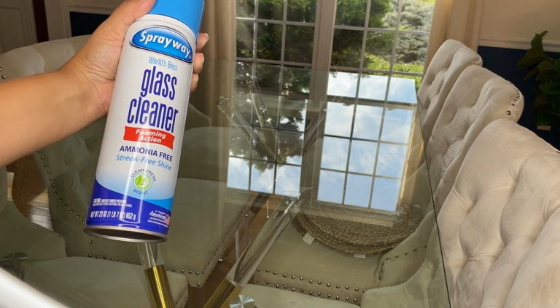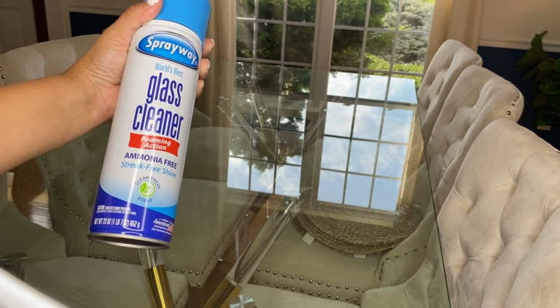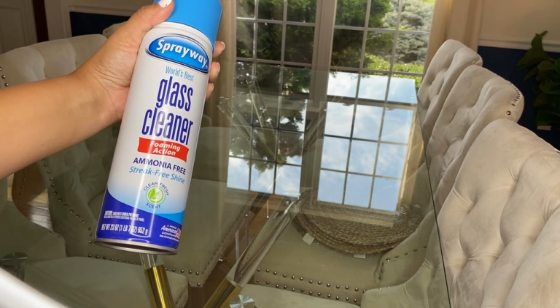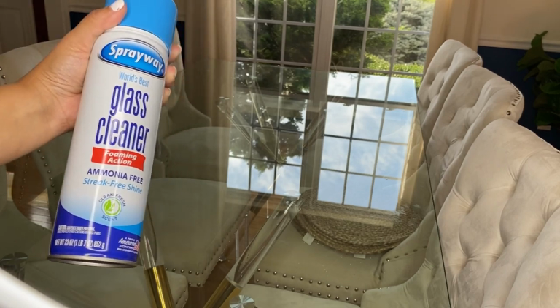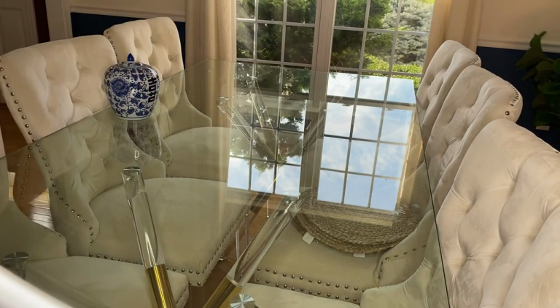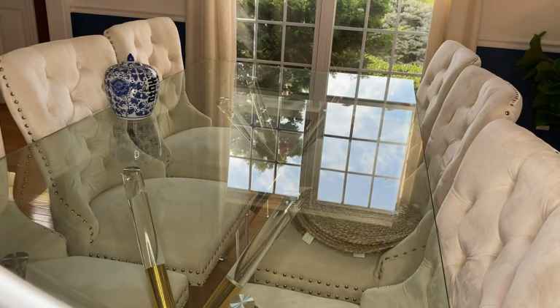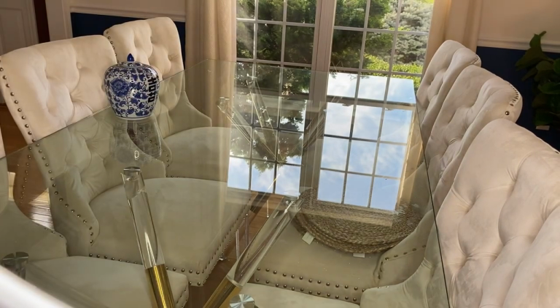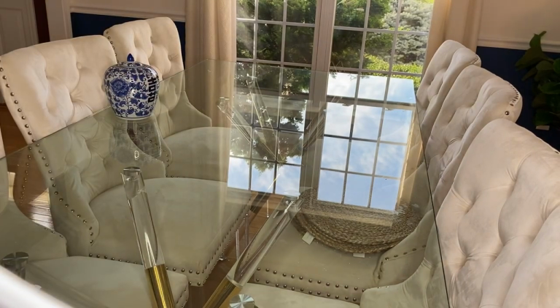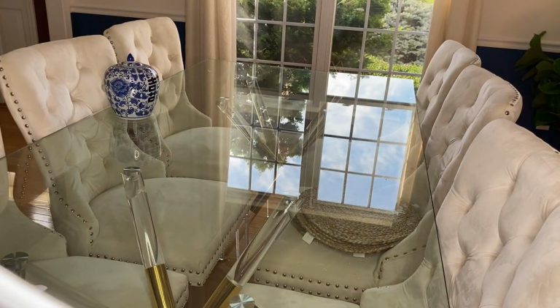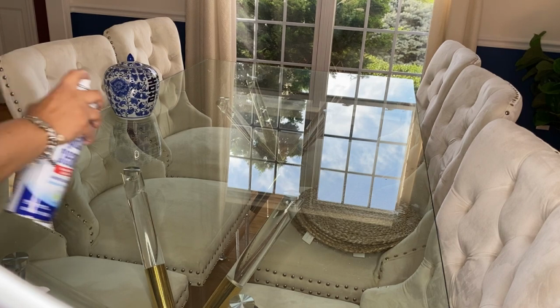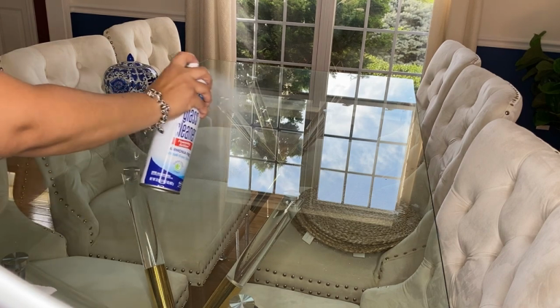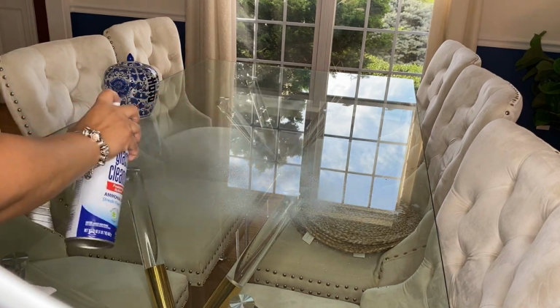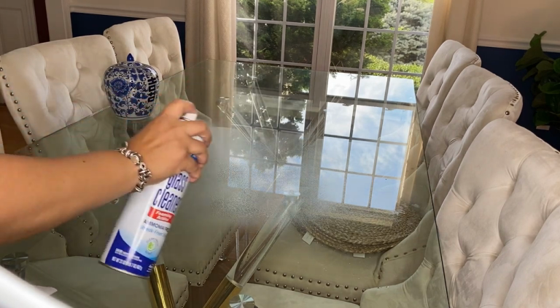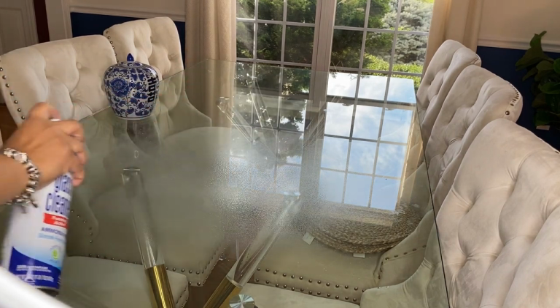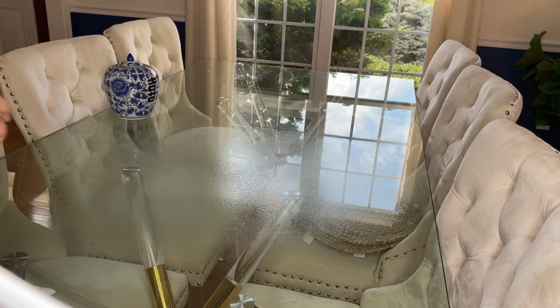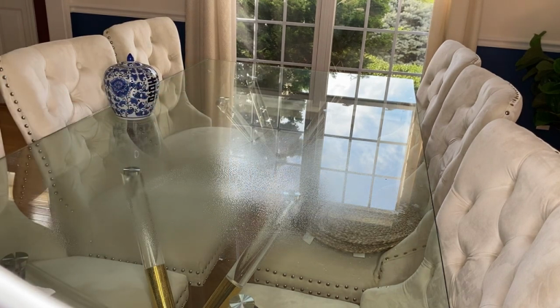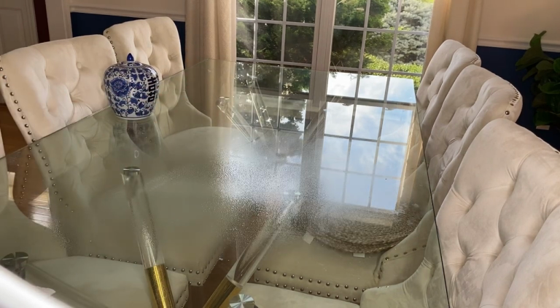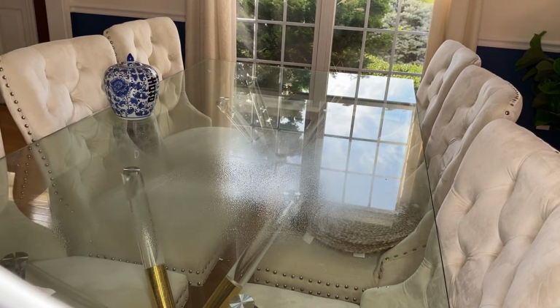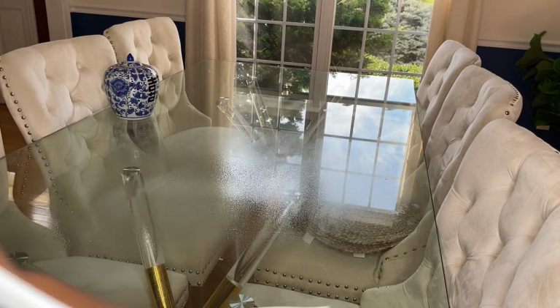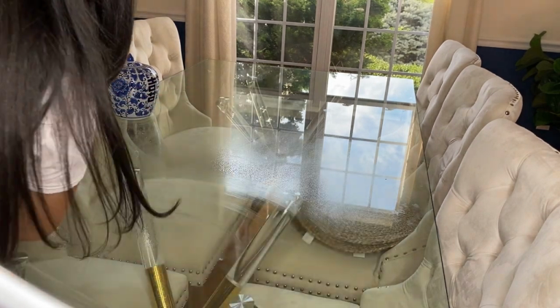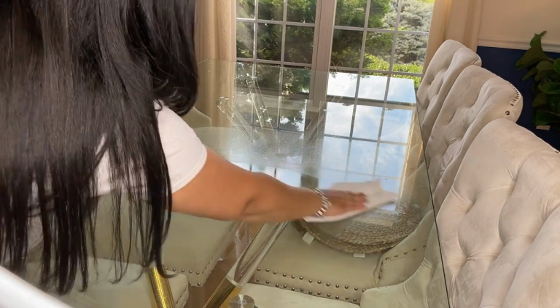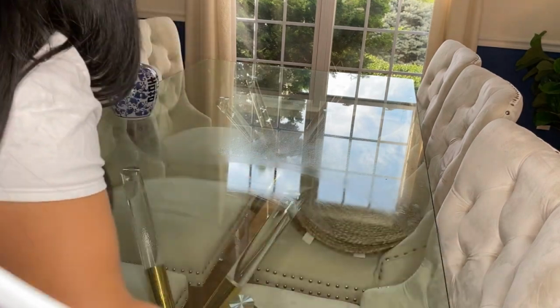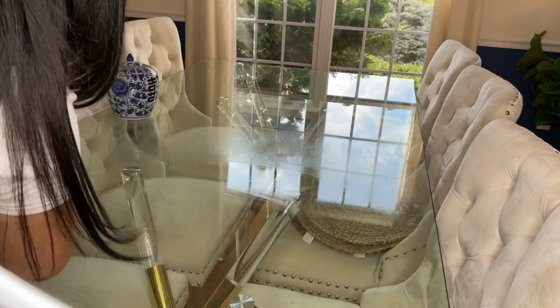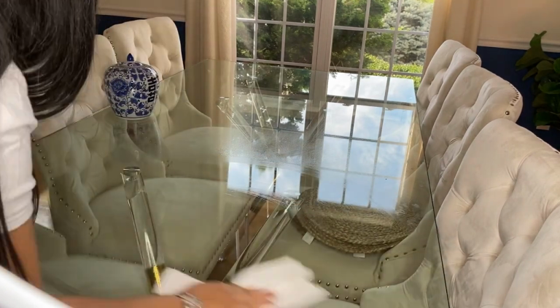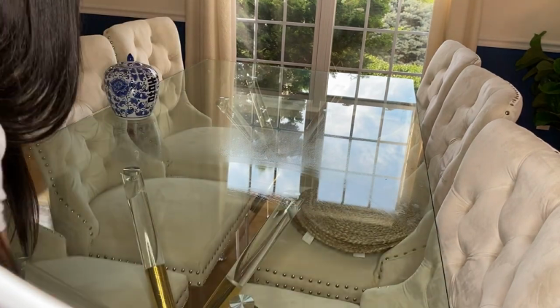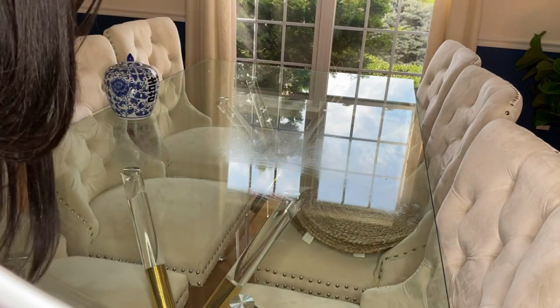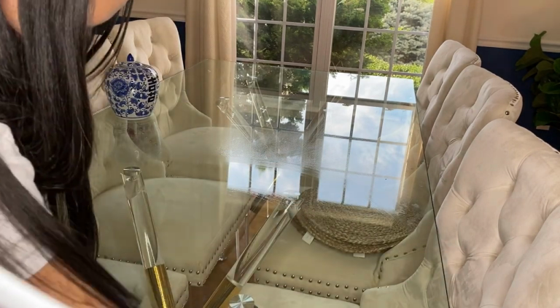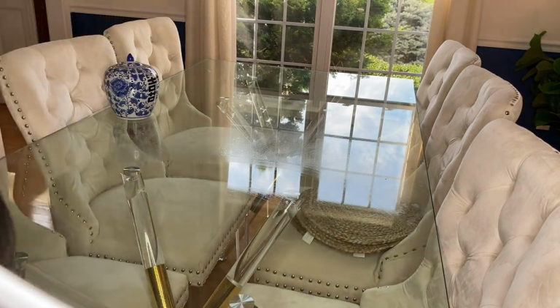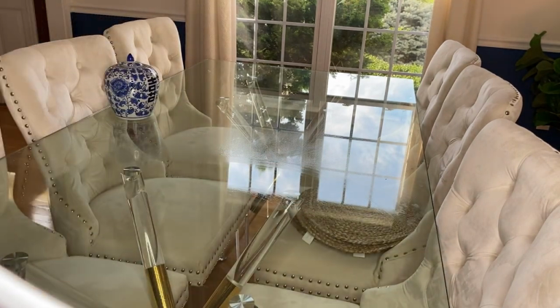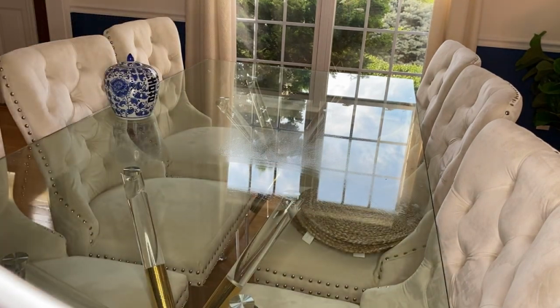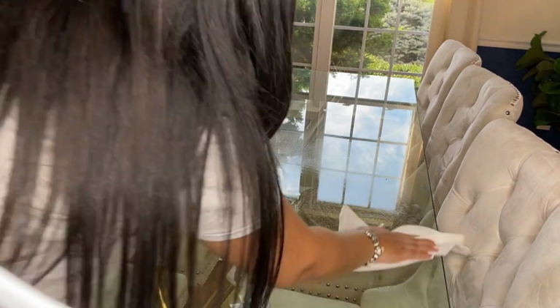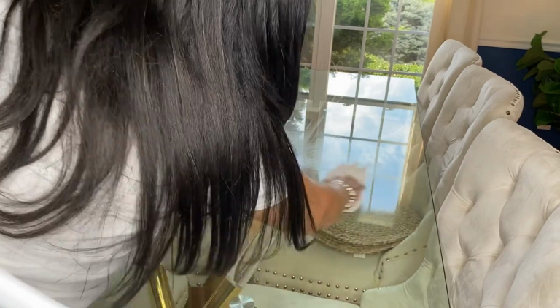I am new to using this product — you guys know that most of the time I use natural products because of my allergies, but I tried this and I am hooked! I cleaned this table in no time and it cleans so well.